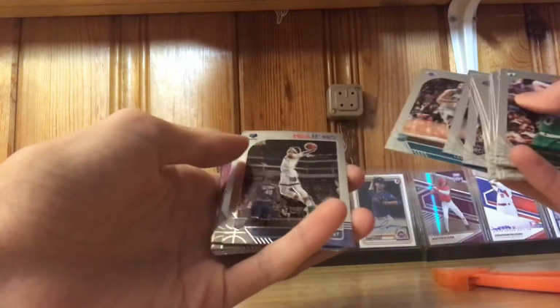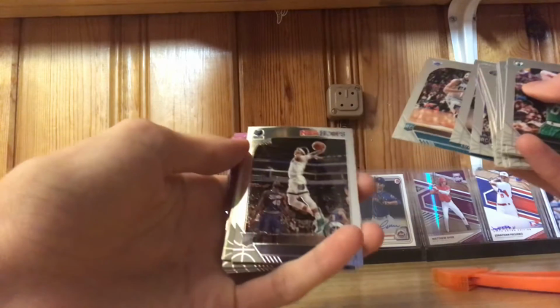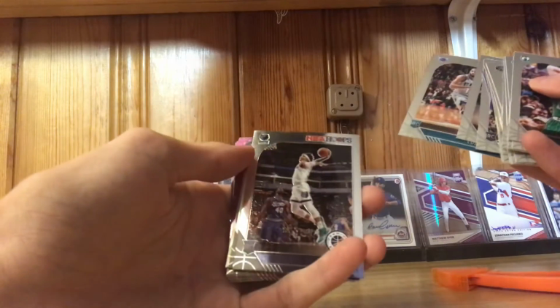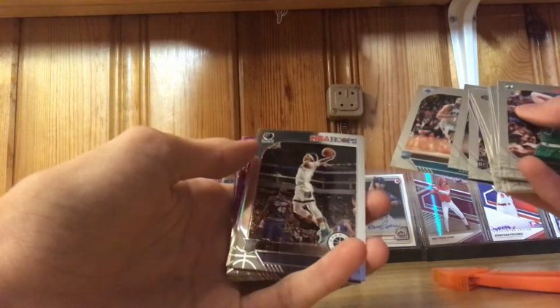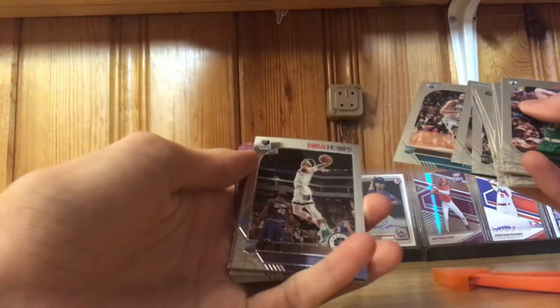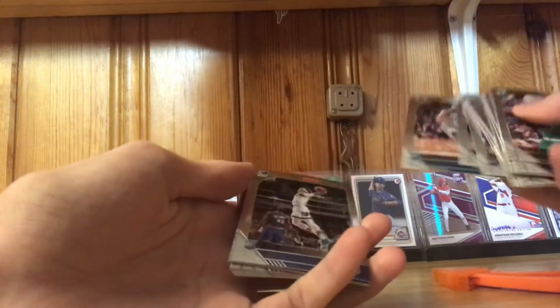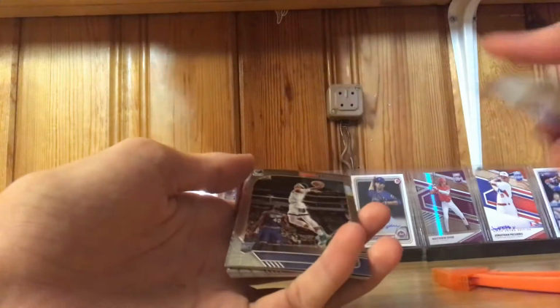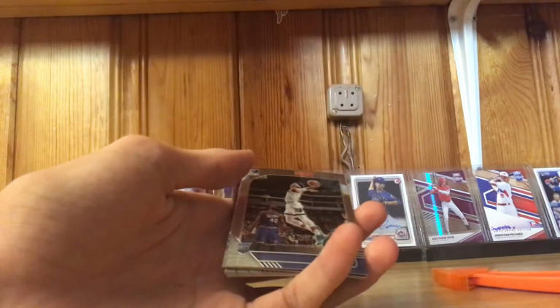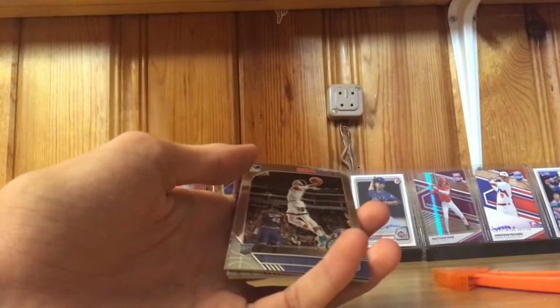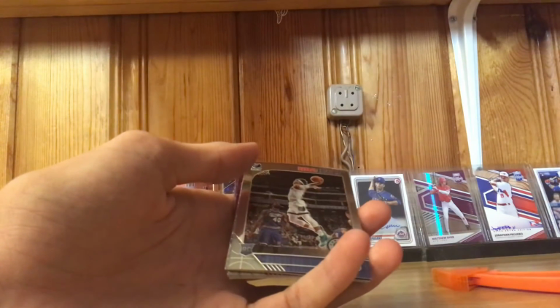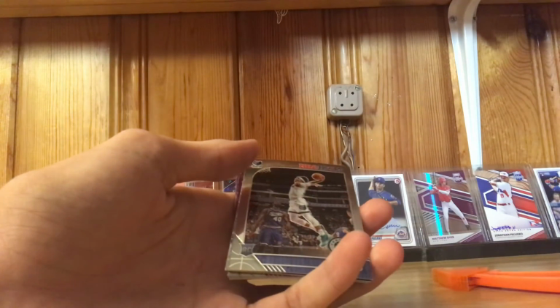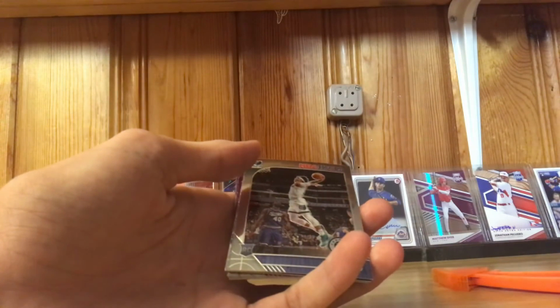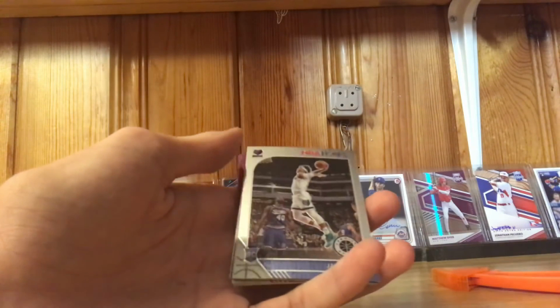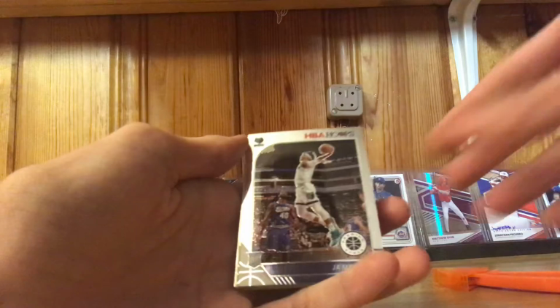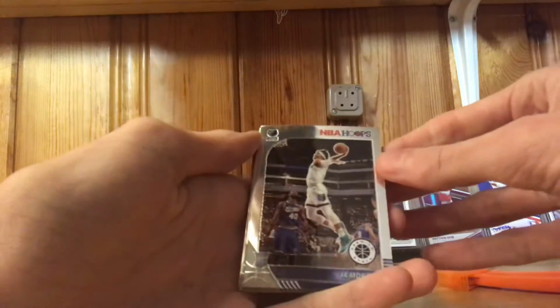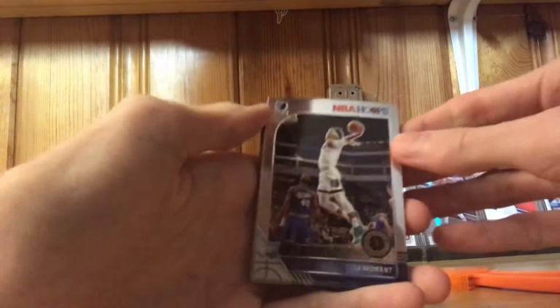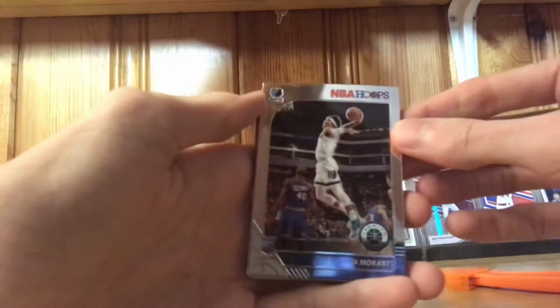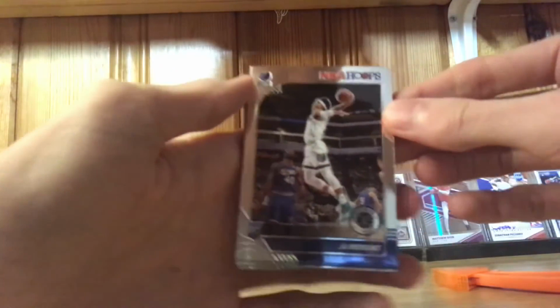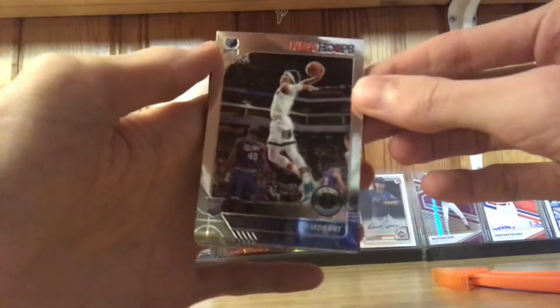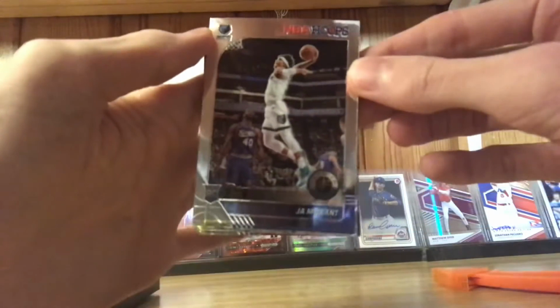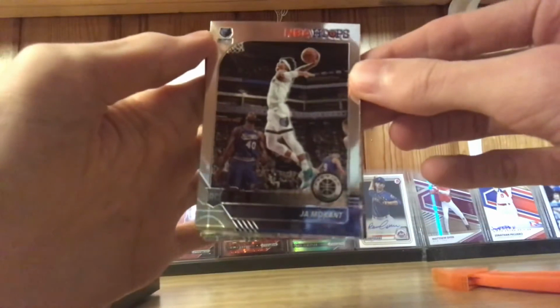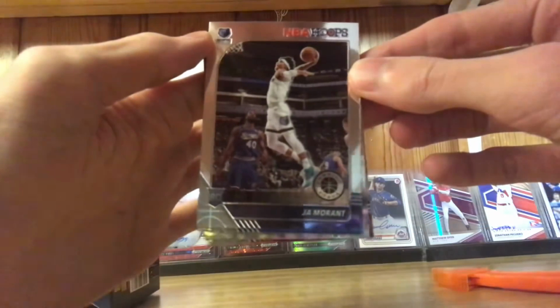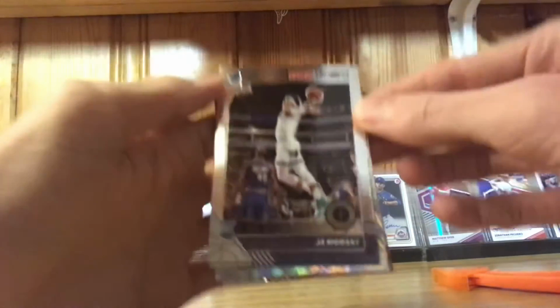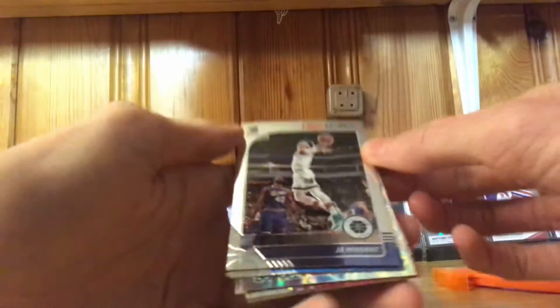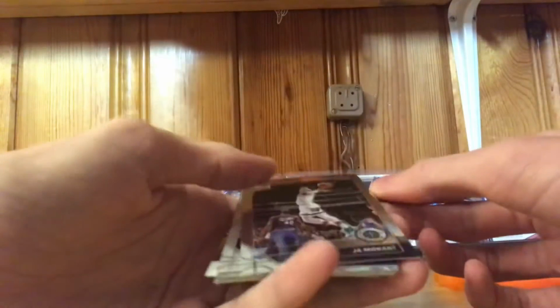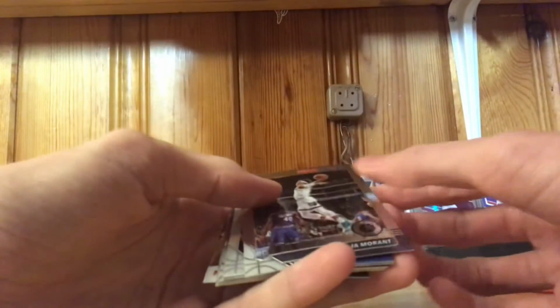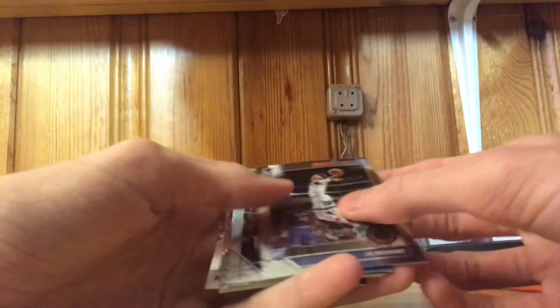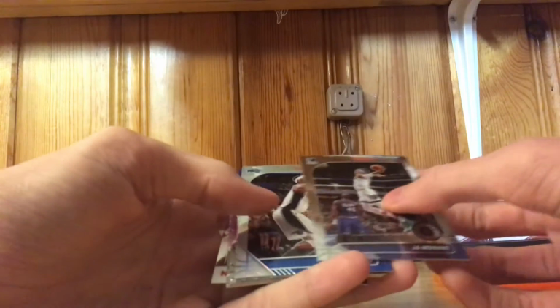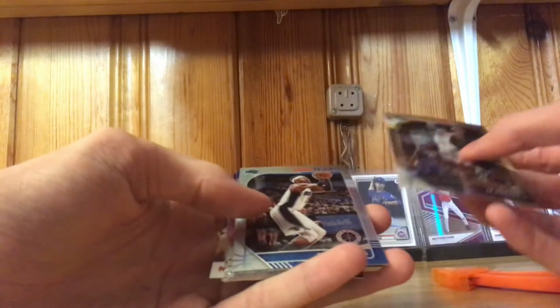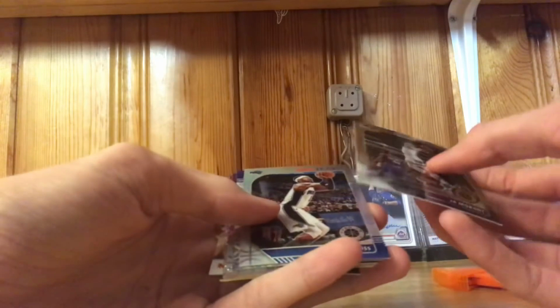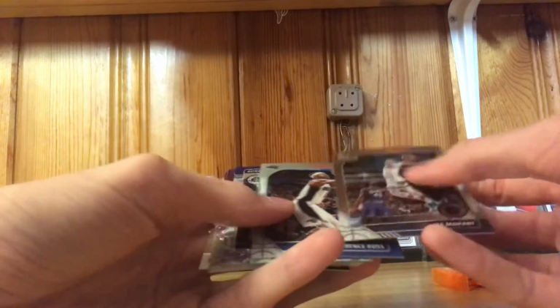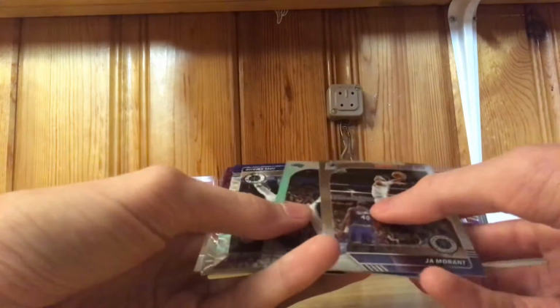Ja Morant! Ja Morant! Oh my gosh, let's go! Look at that — Ja Morant rookie card, that is dope! Terrence Ross.